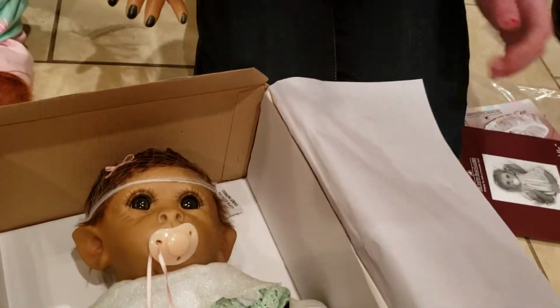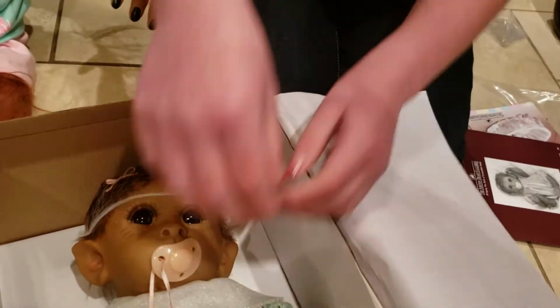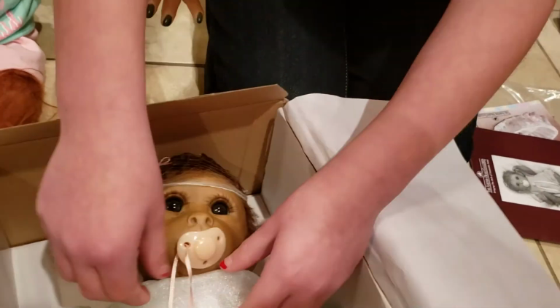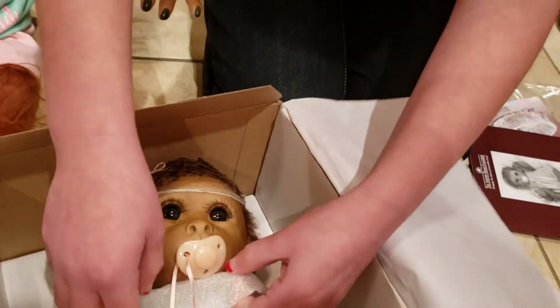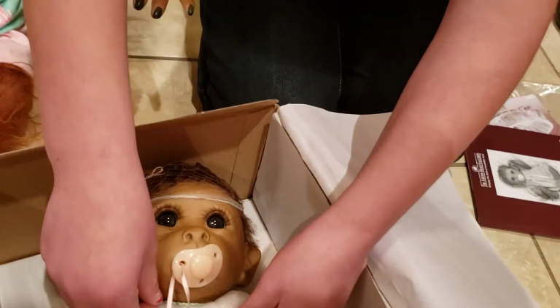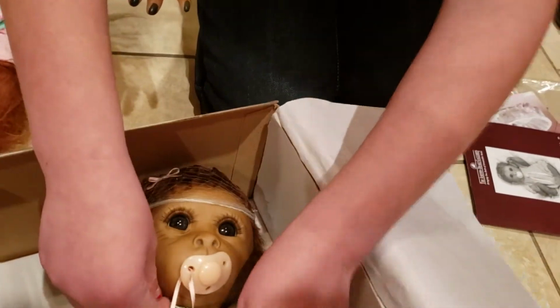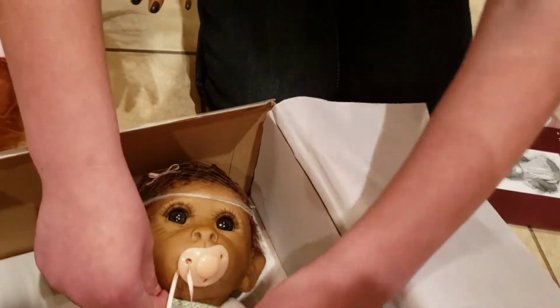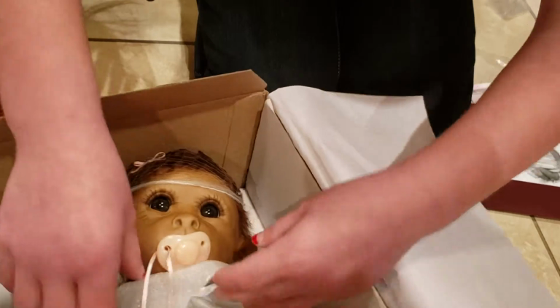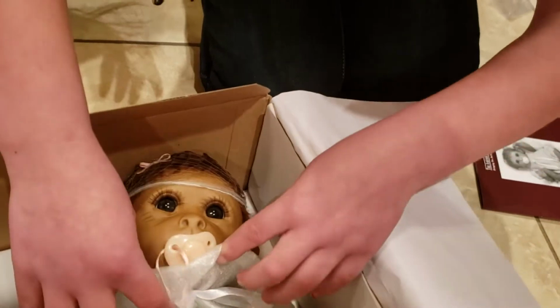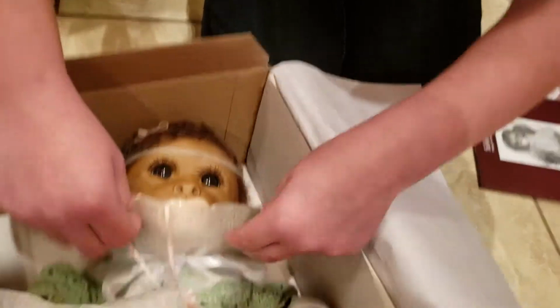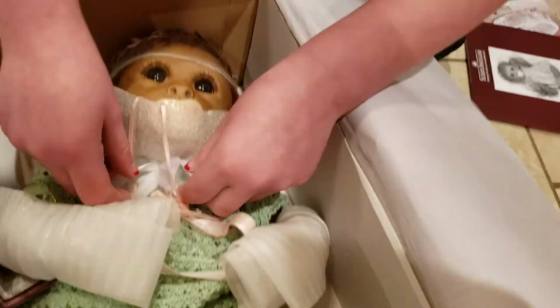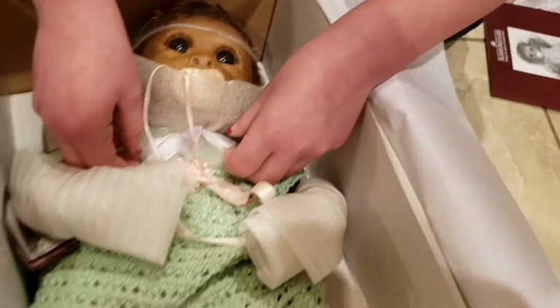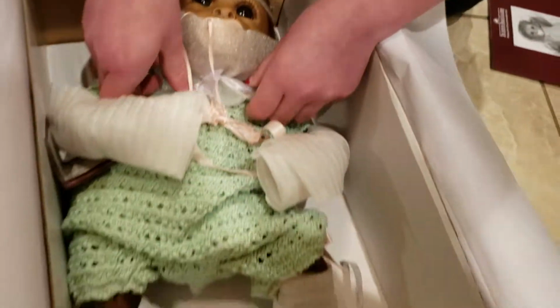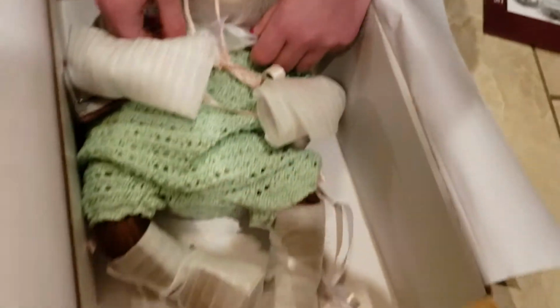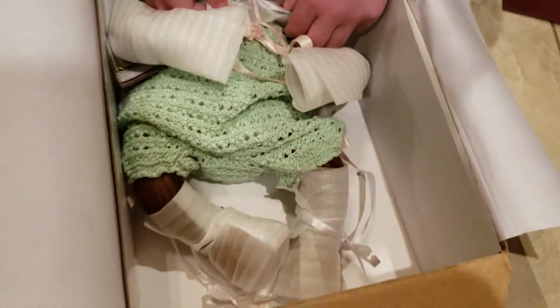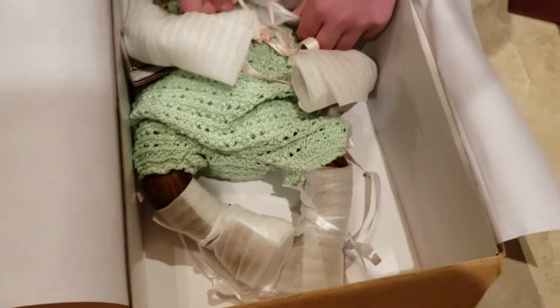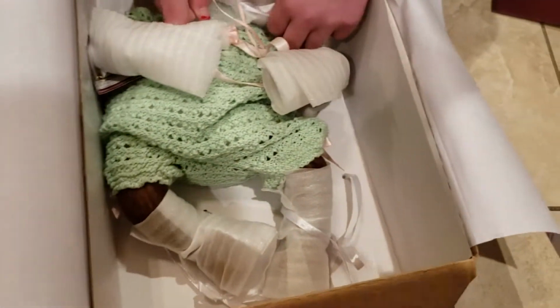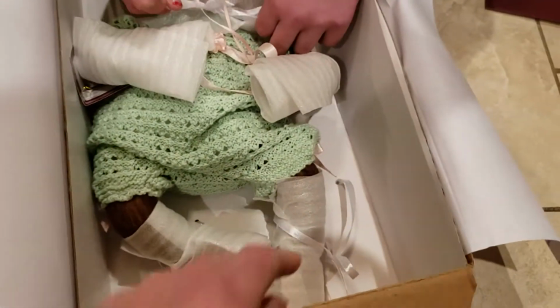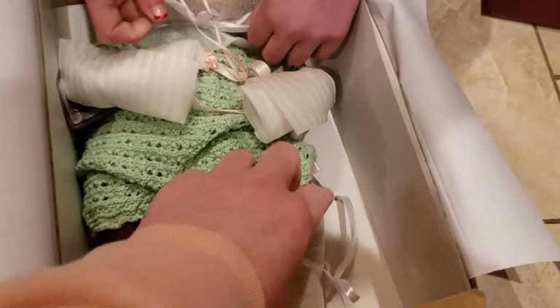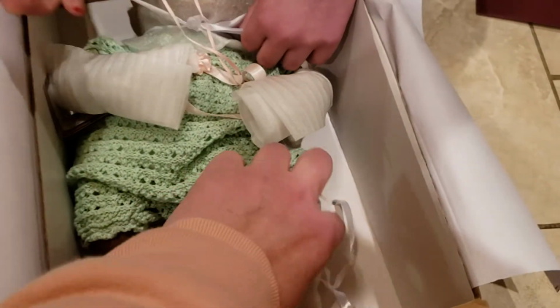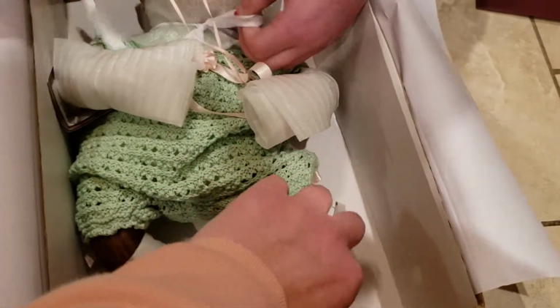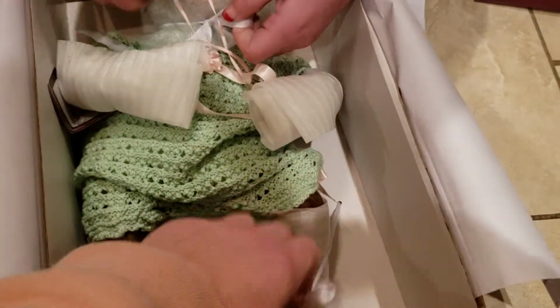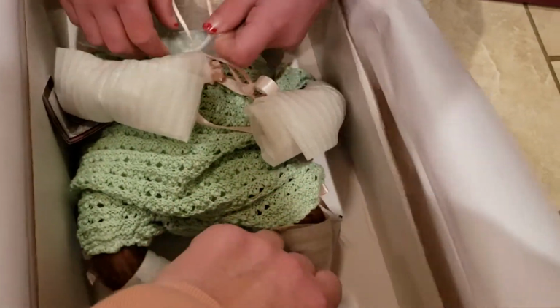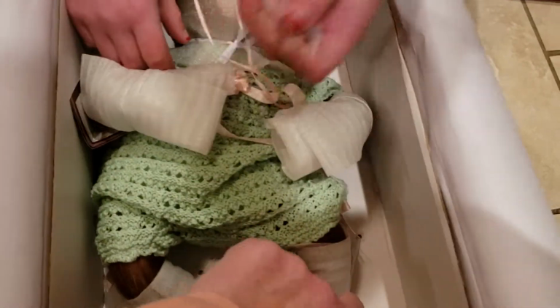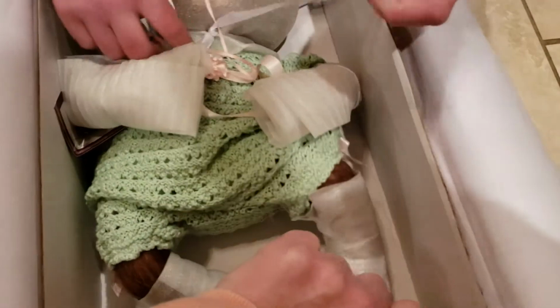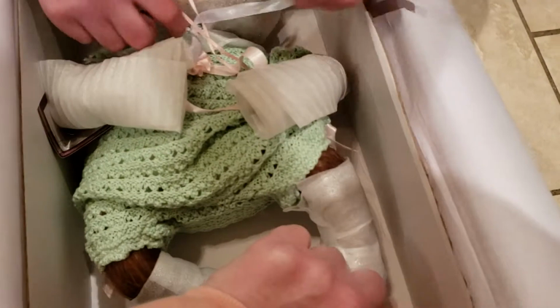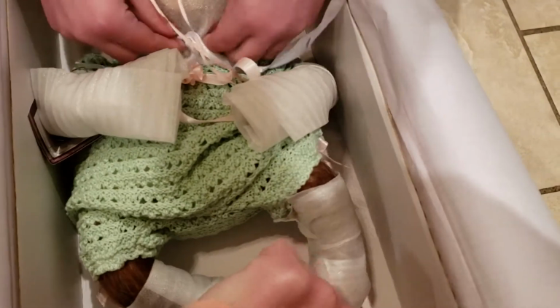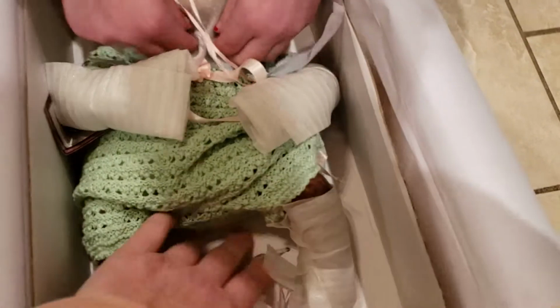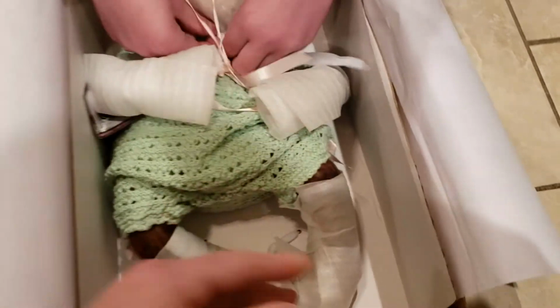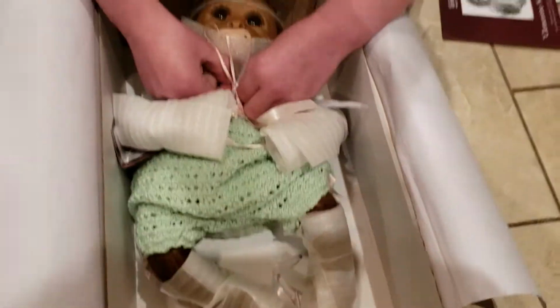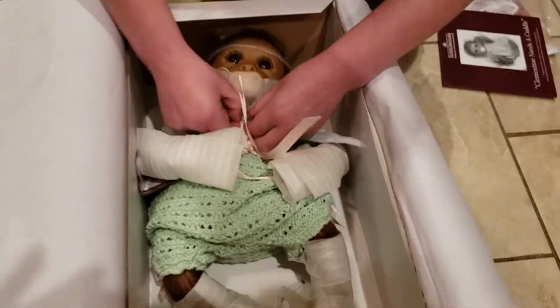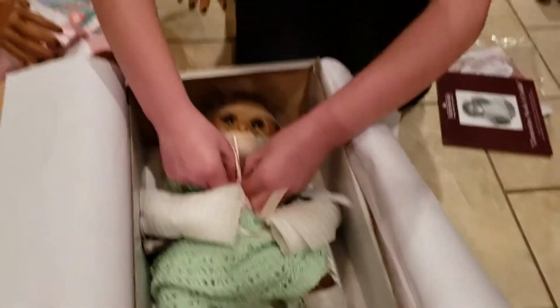Shall we get her out of the box? Her legs really weren't tied in very well, so we're just going to pull that out.